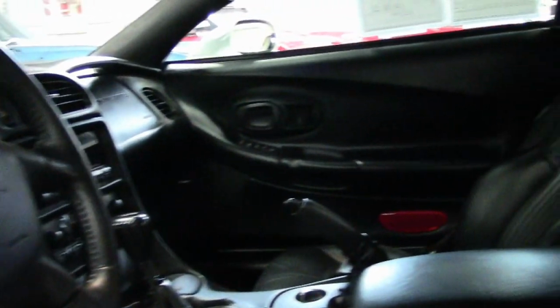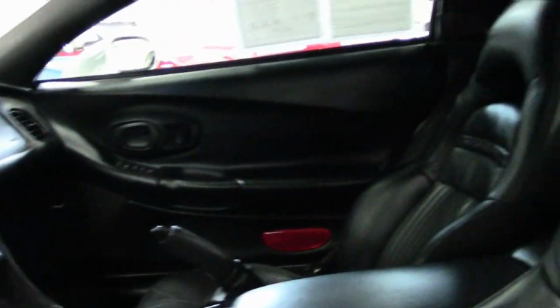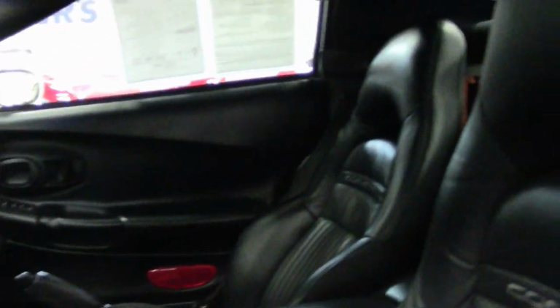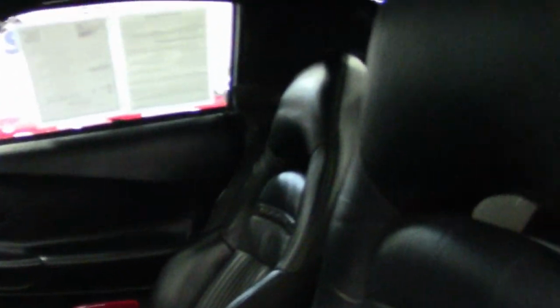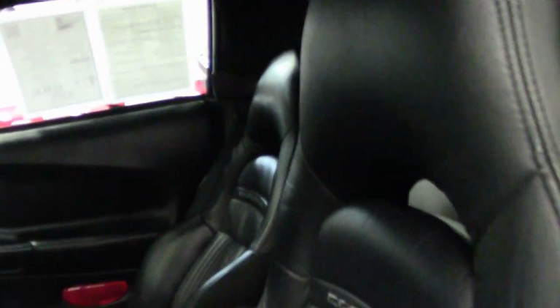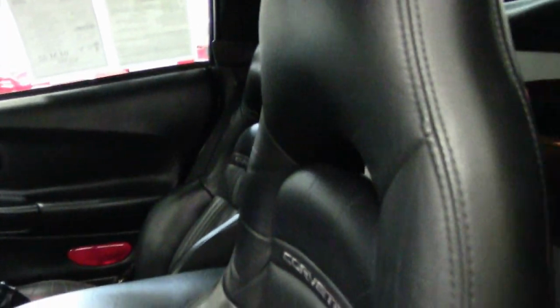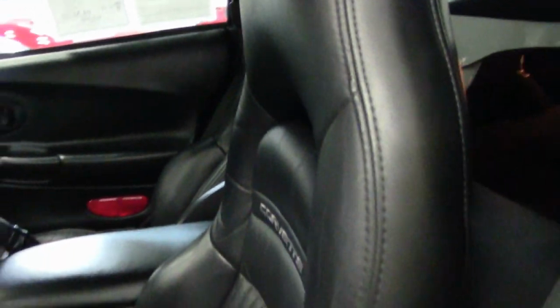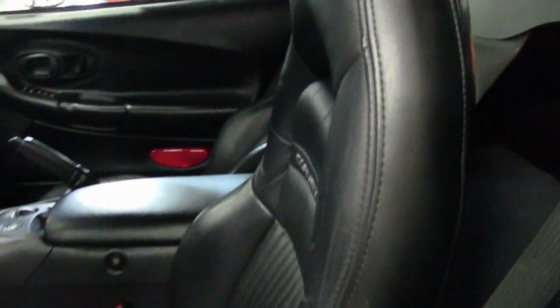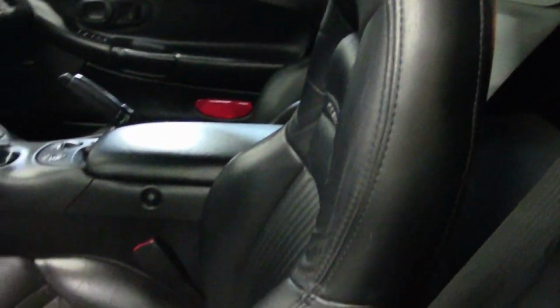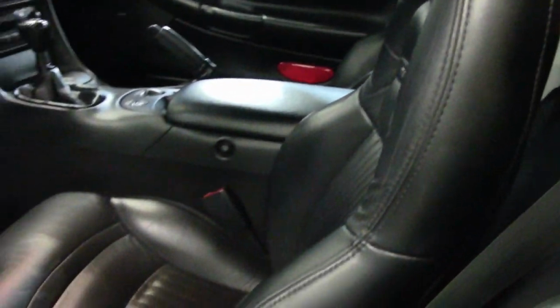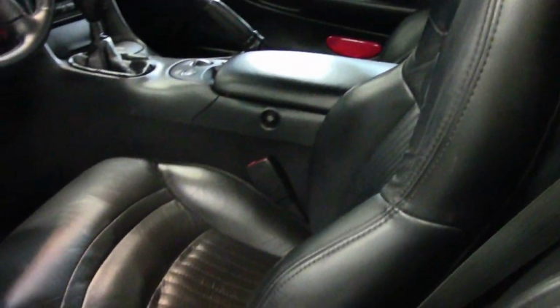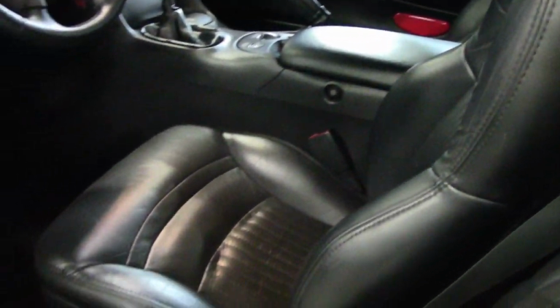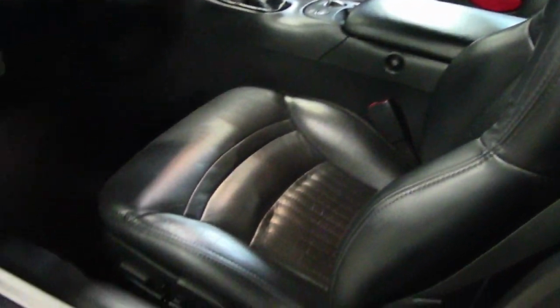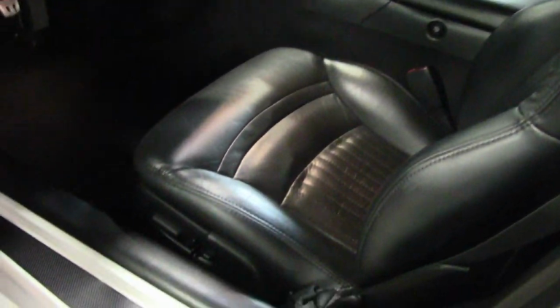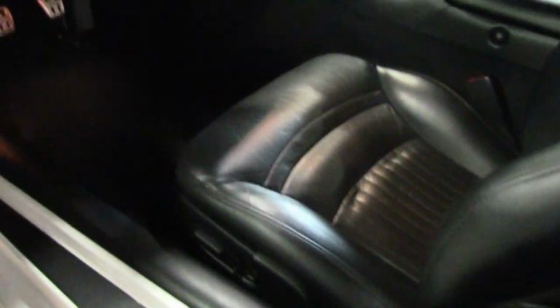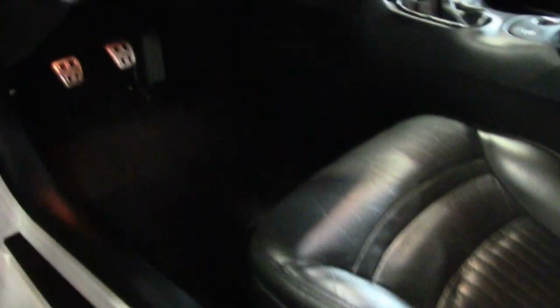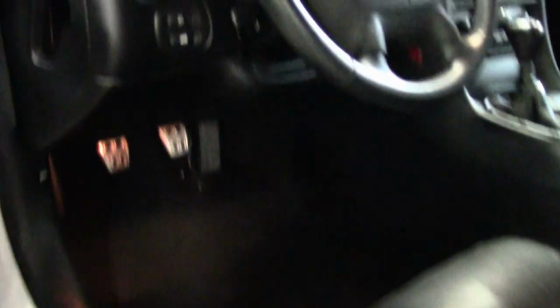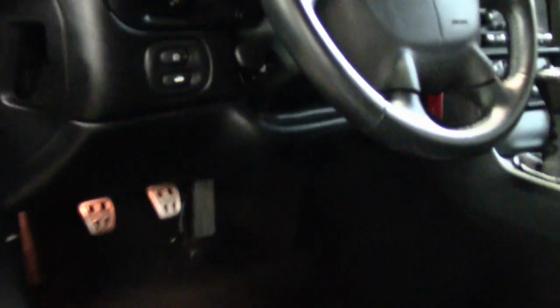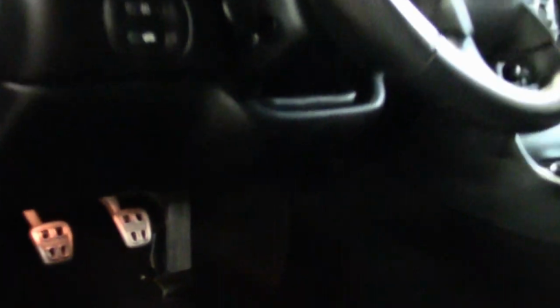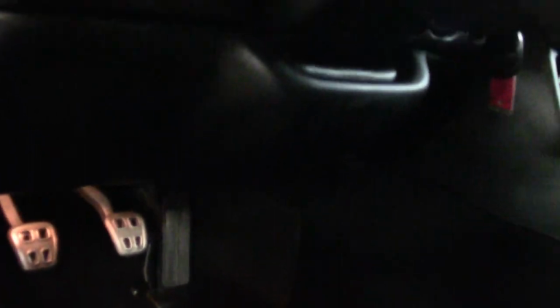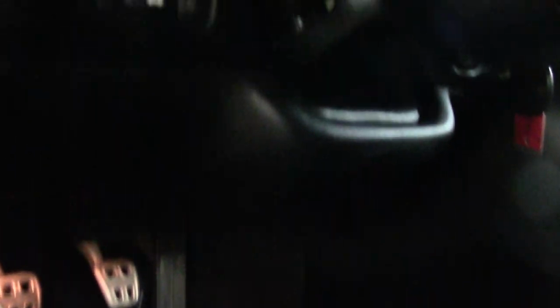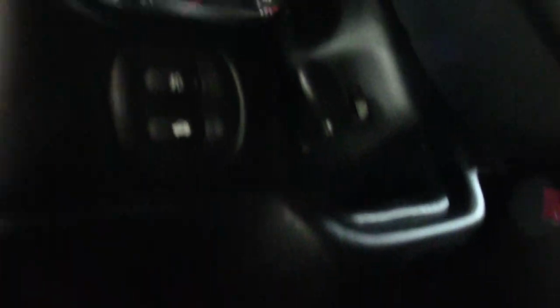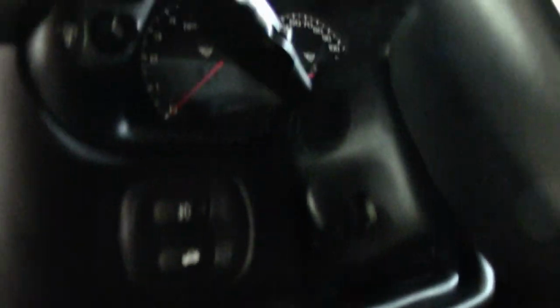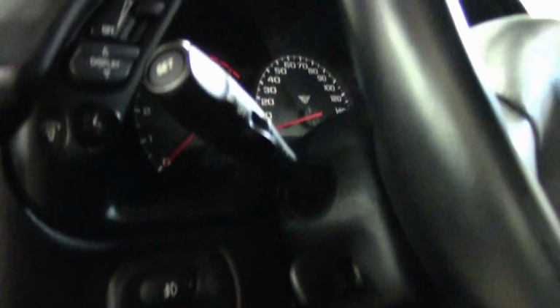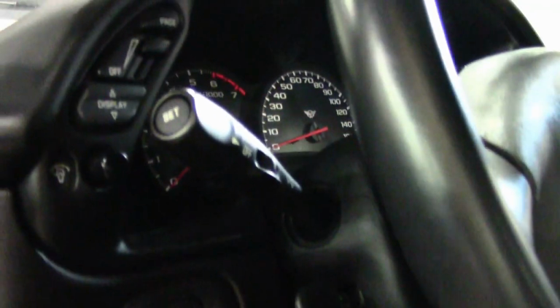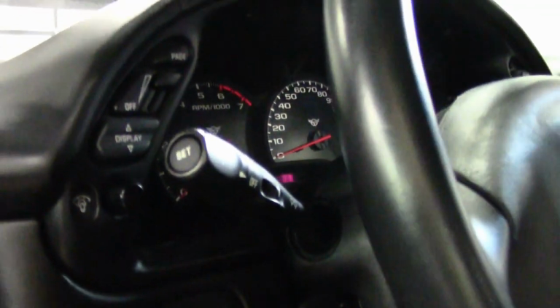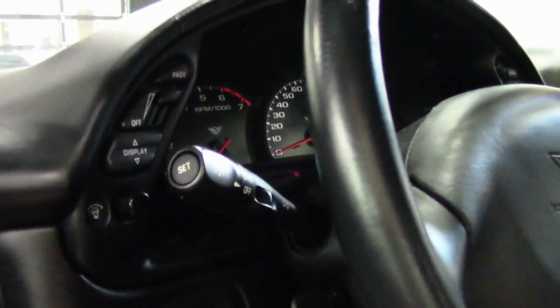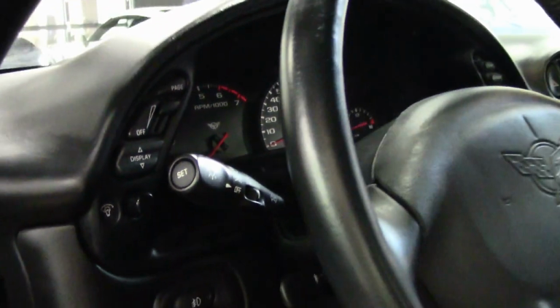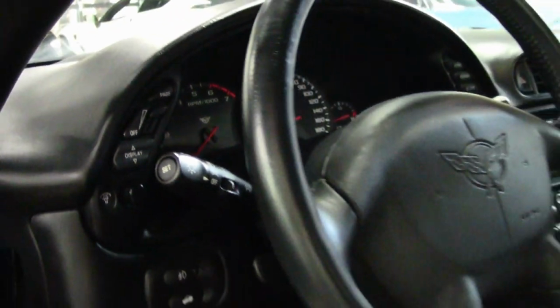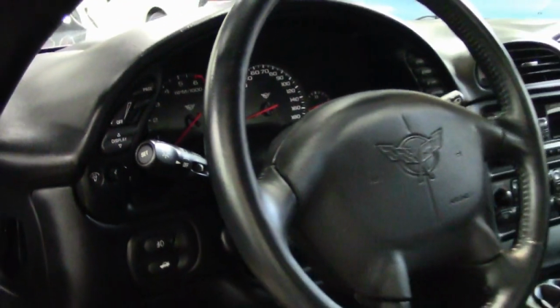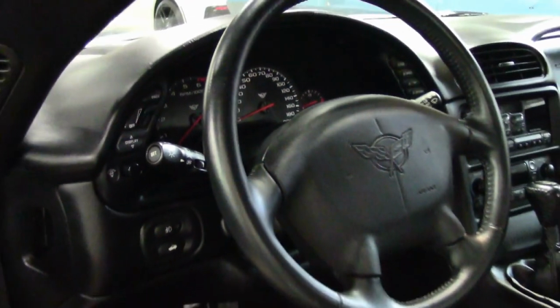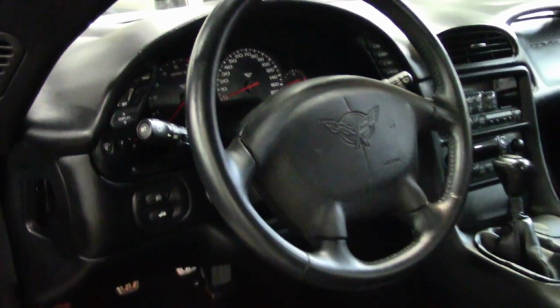Everything is power on this car, and it comes with a clean Carfax. So, beautiful car — 2004 convertible with 22,000 miles. You can't ask for better than that.